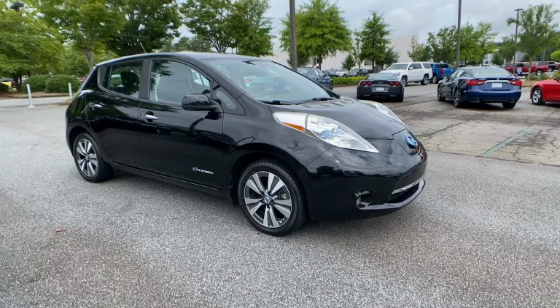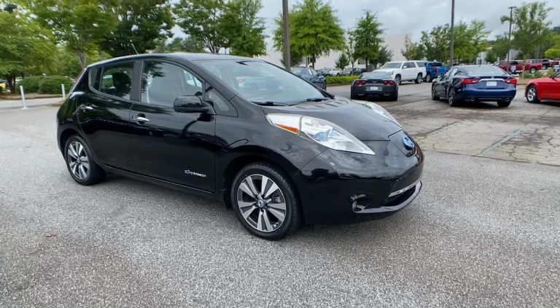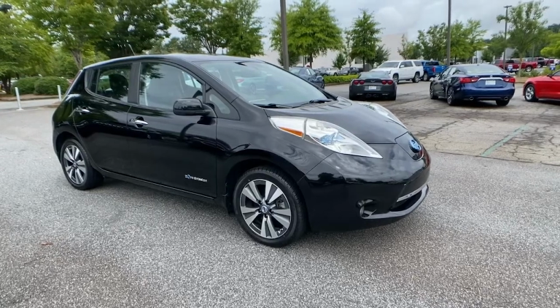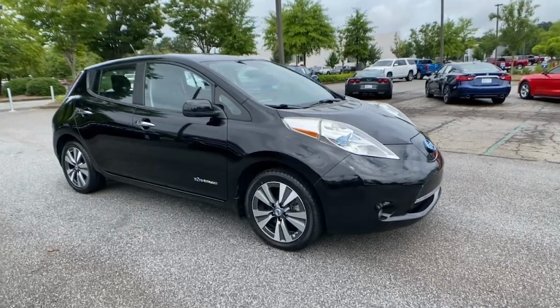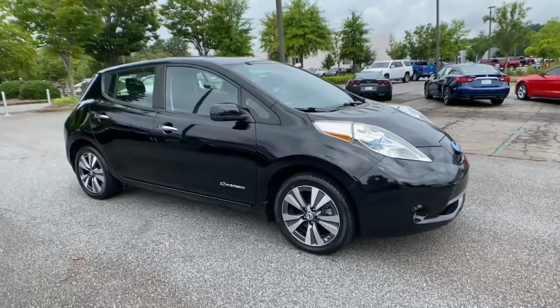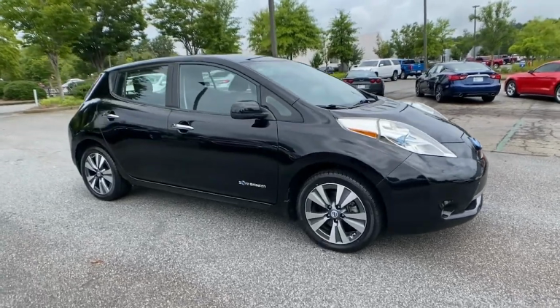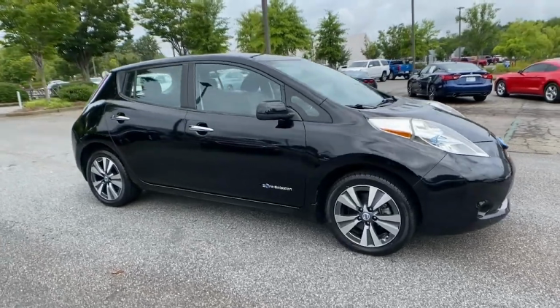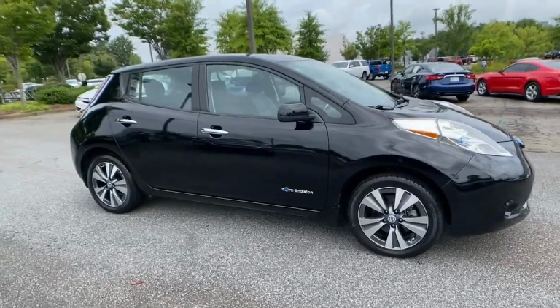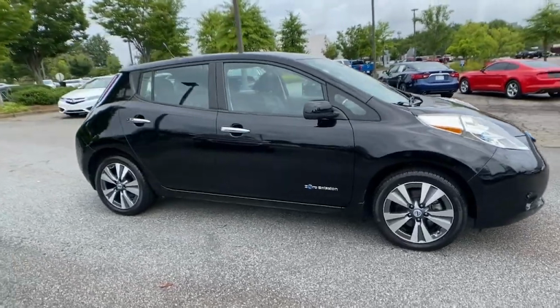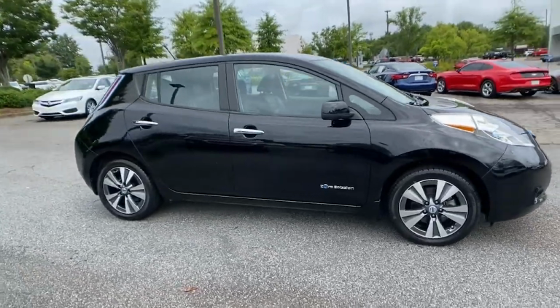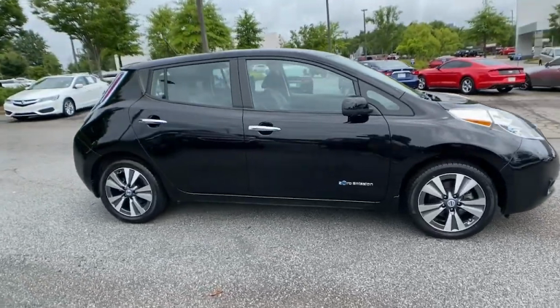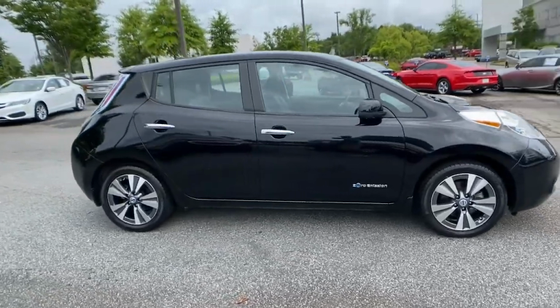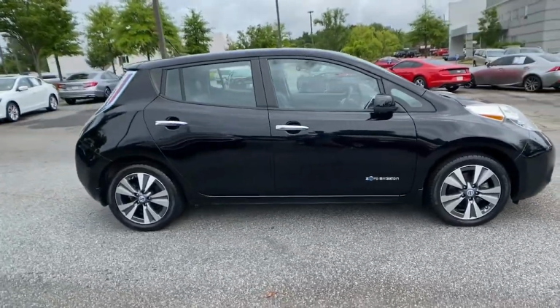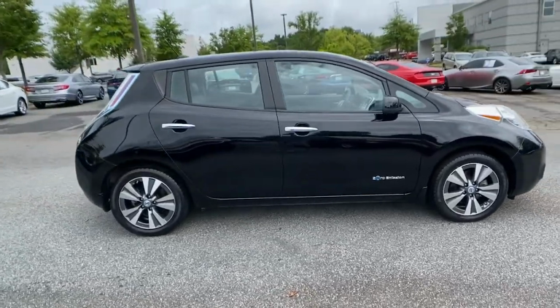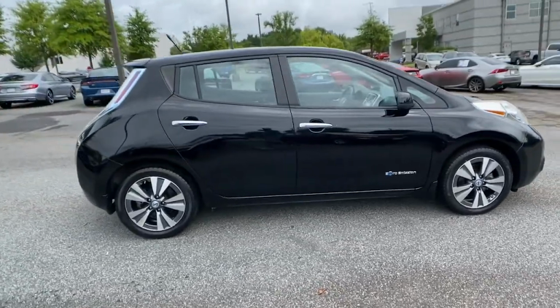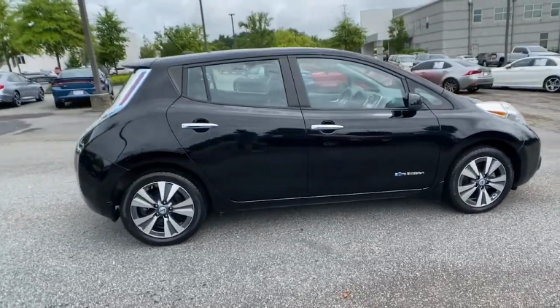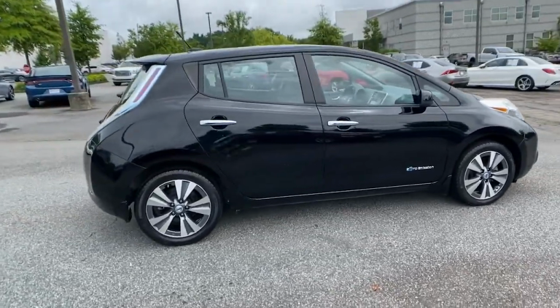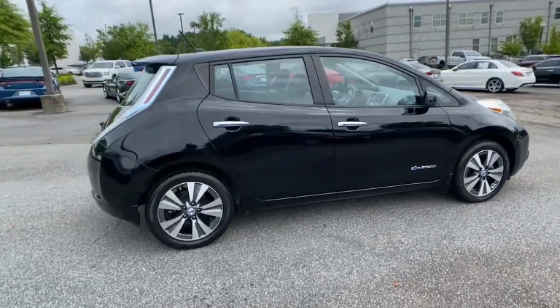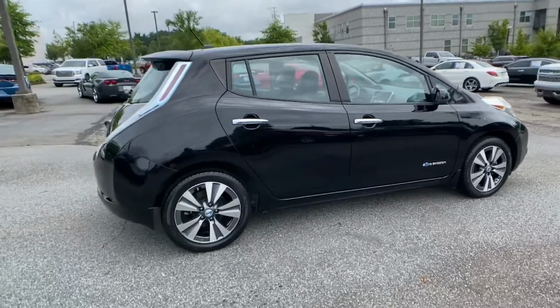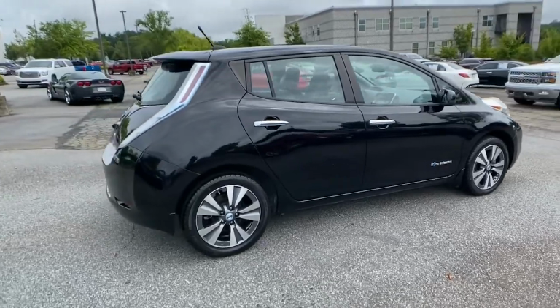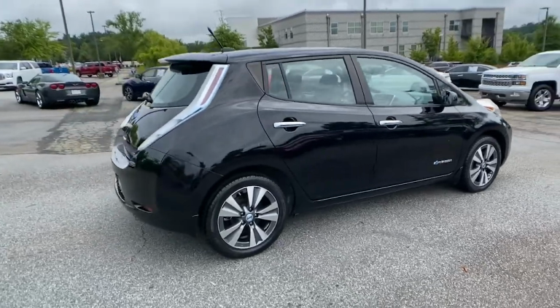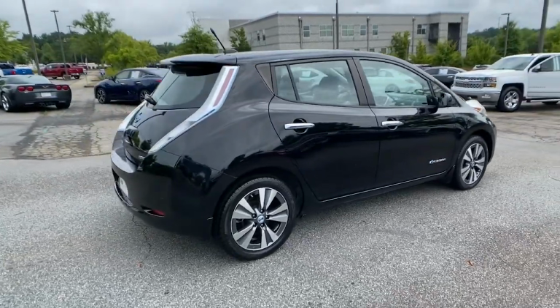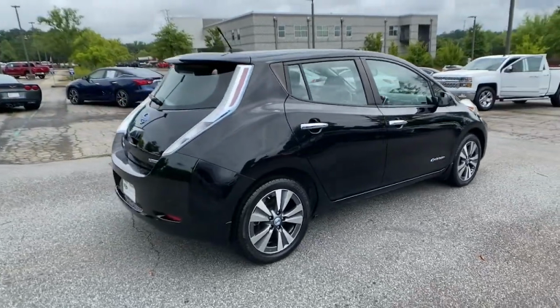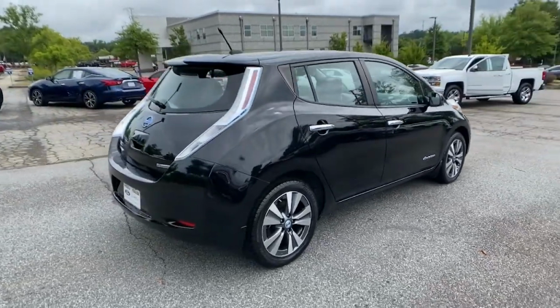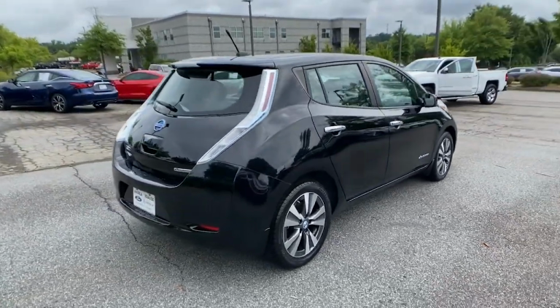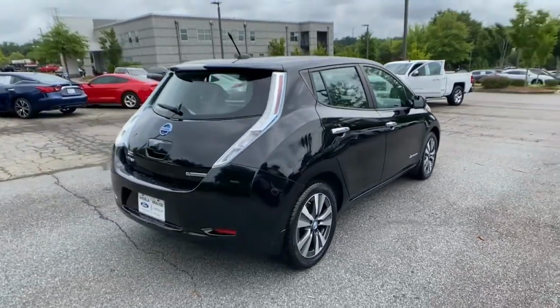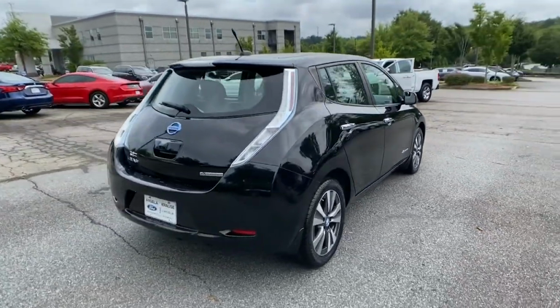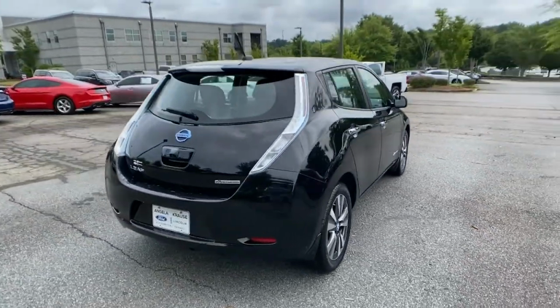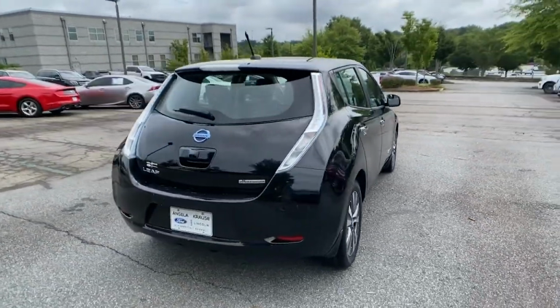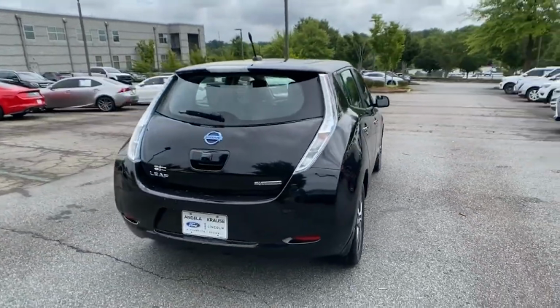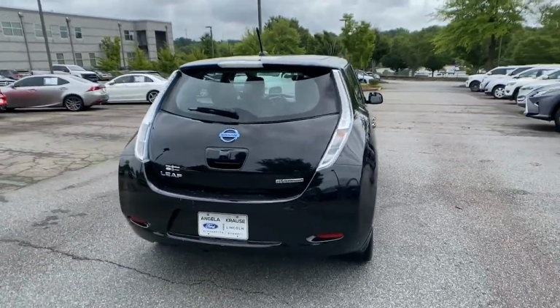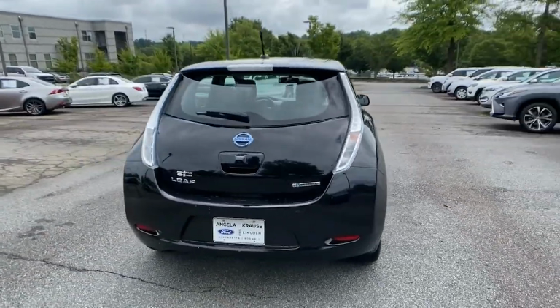You're gonna love the 2014 Nissan LEAF. With less than 60,000 miles on the odometer, this vehicle provides excellent value.